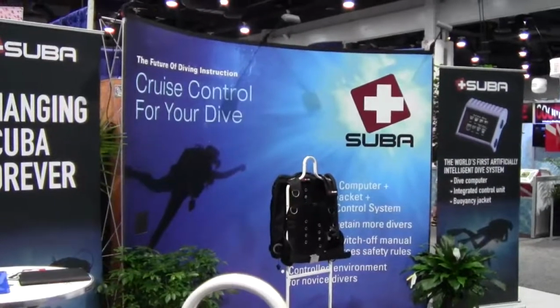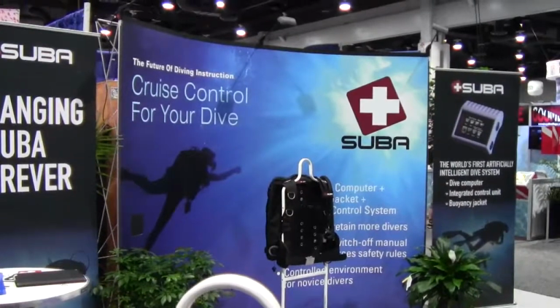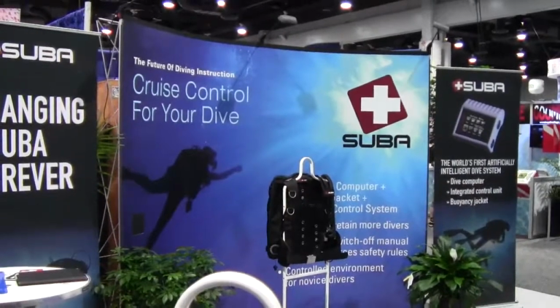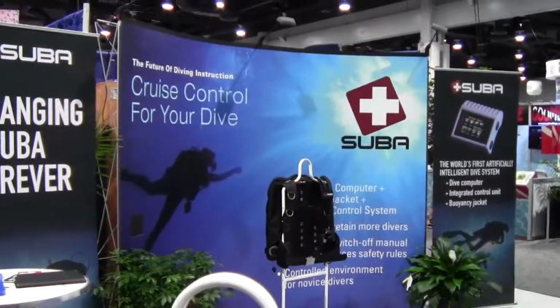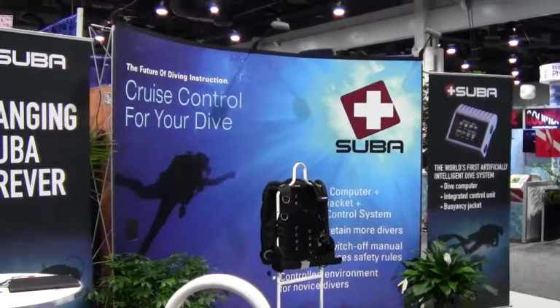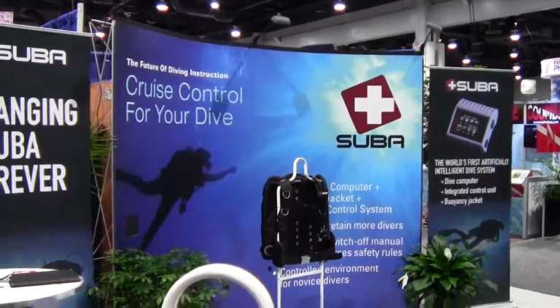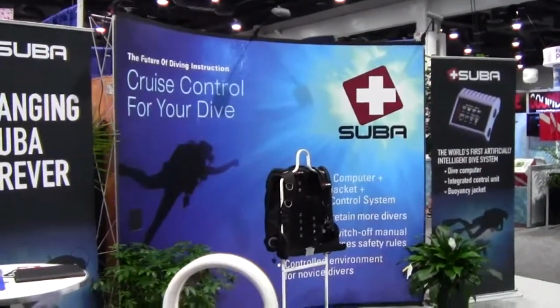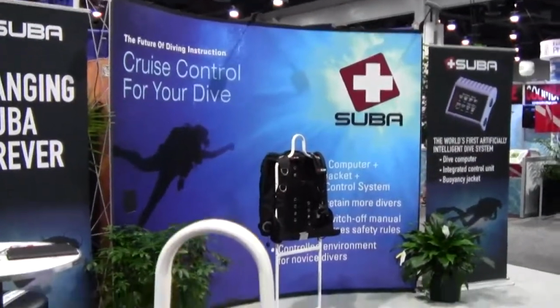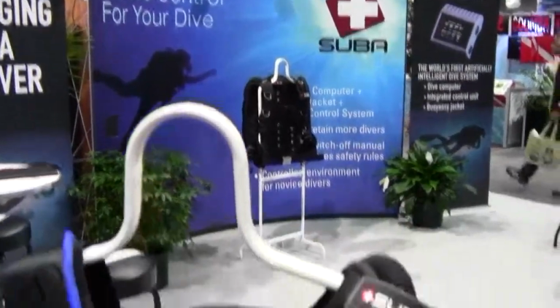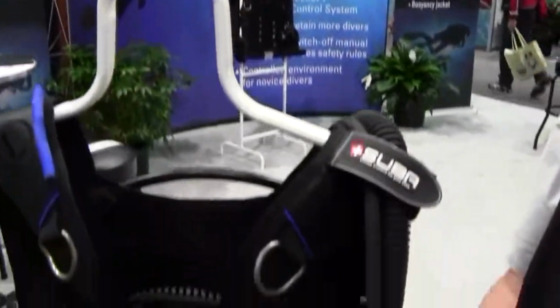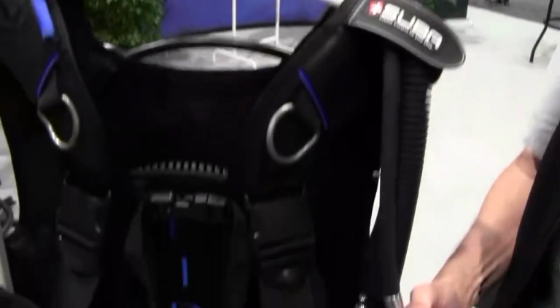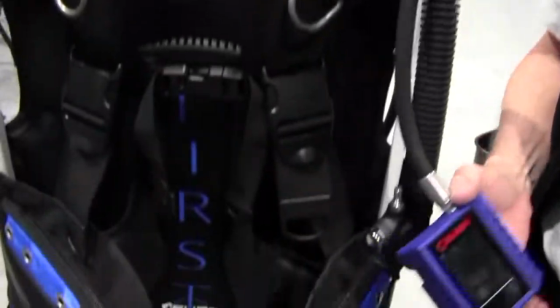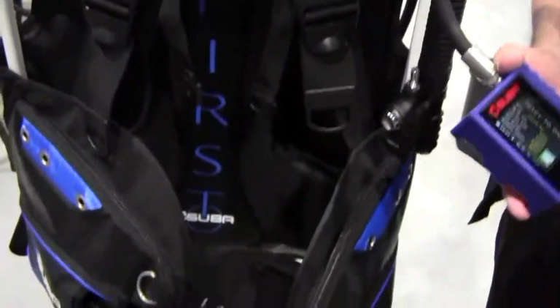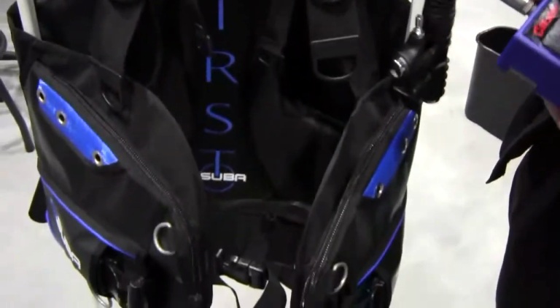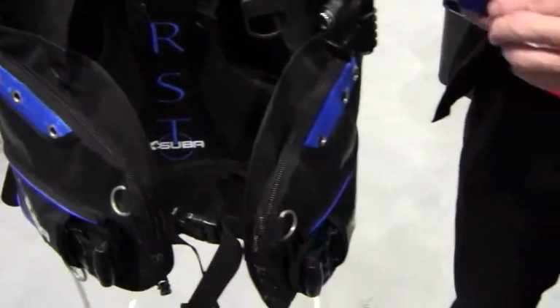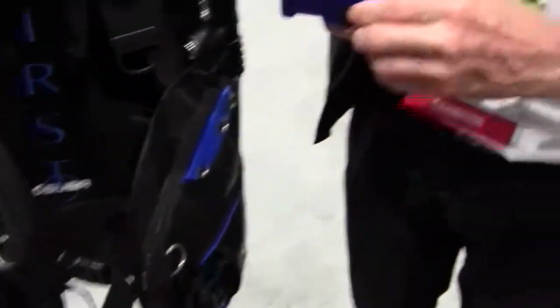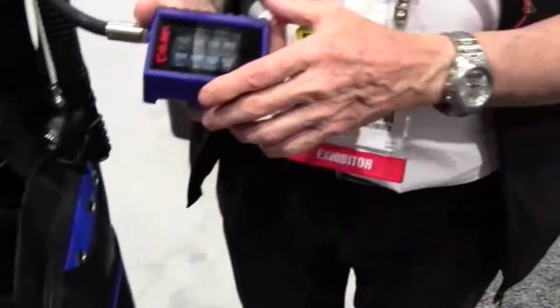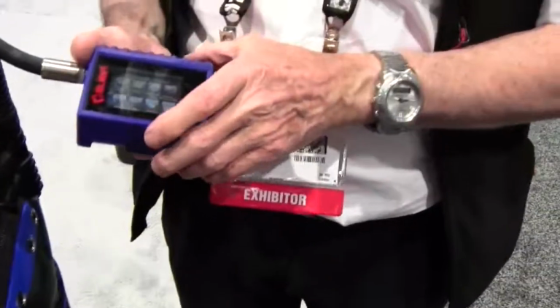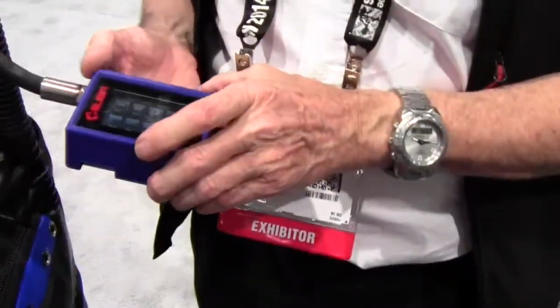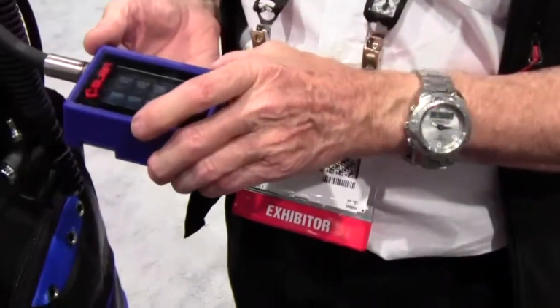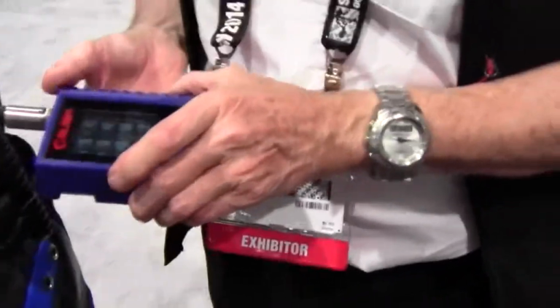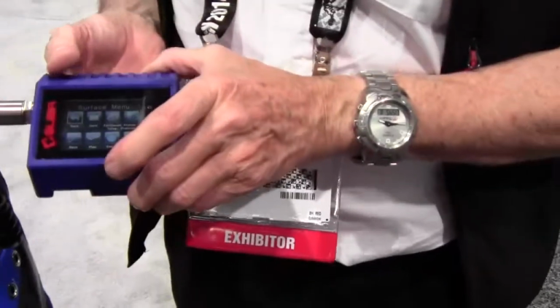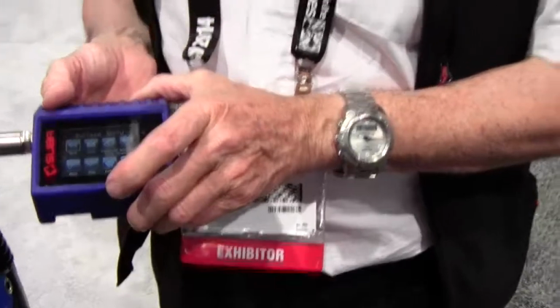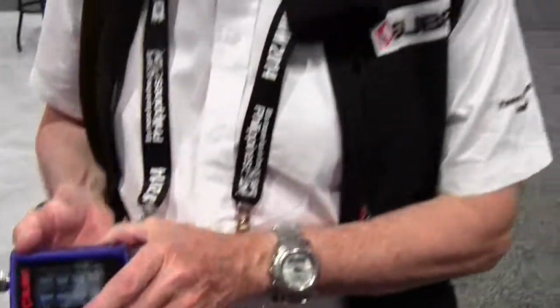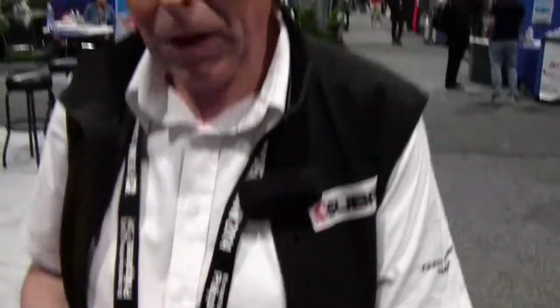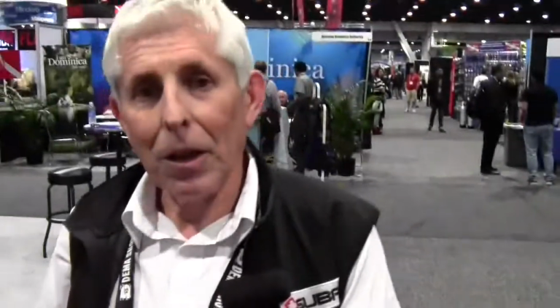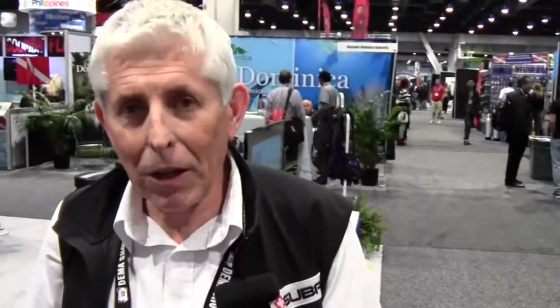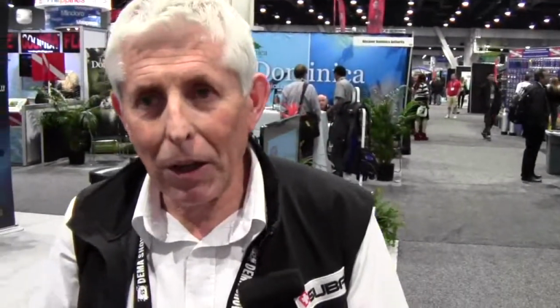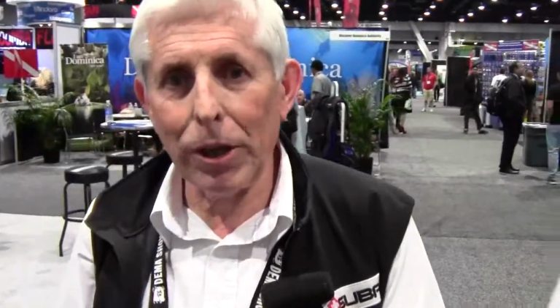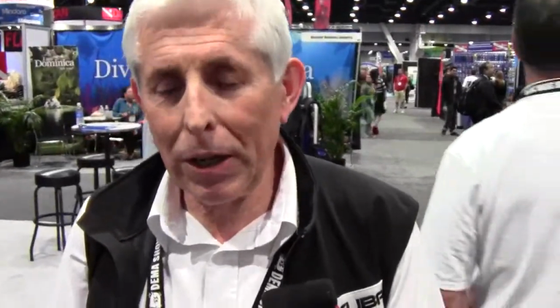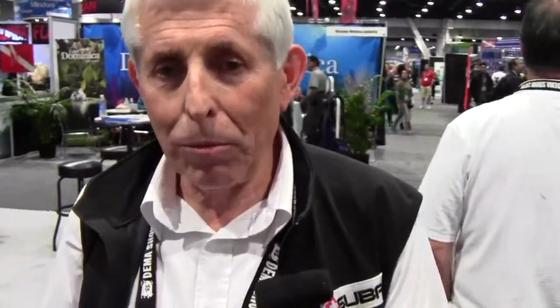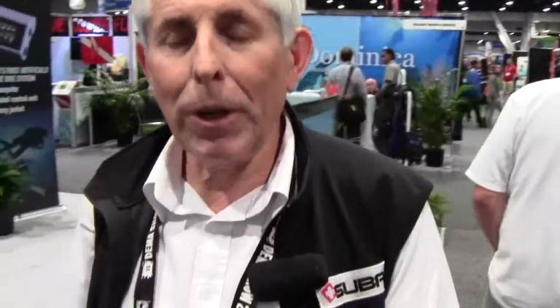Mike Hughes here with Dive News Network, and I'm at the SUBA booth looking at the SUBA VC, and Andy's holding the computer next to it. You want to tell me a little bit about the system, Andy? I'm Andy Sinclair from SUBA.